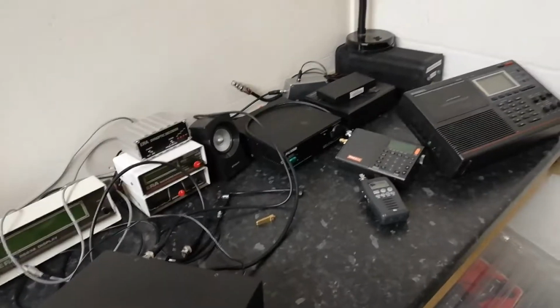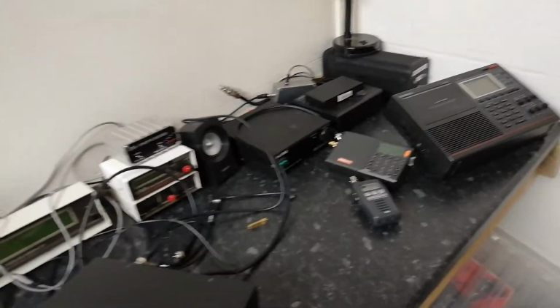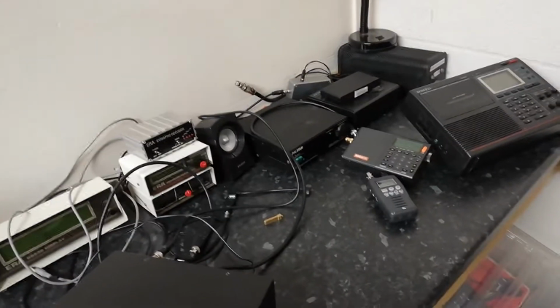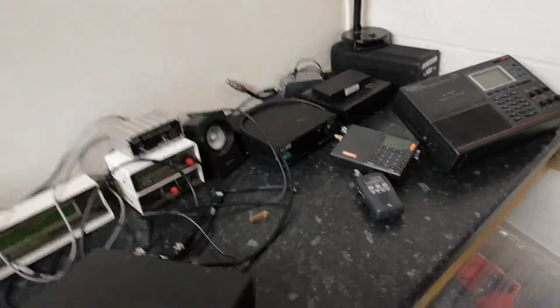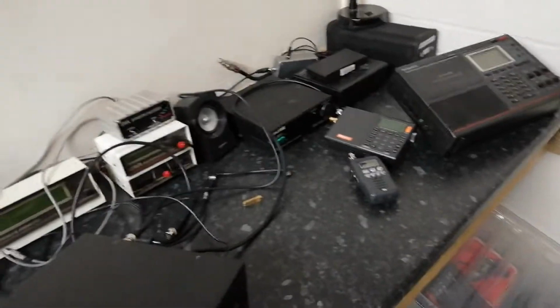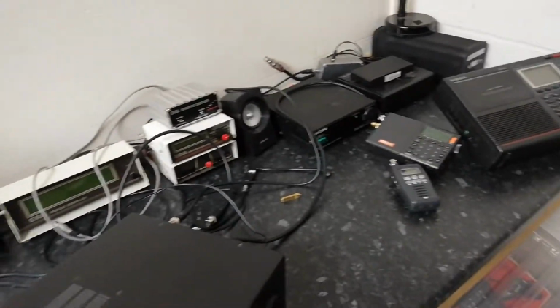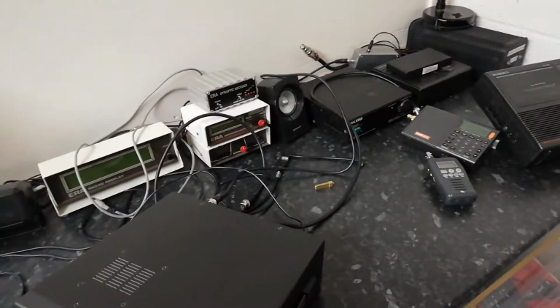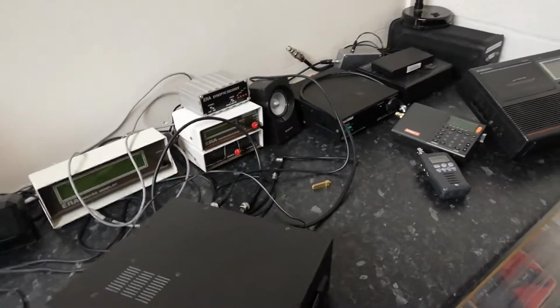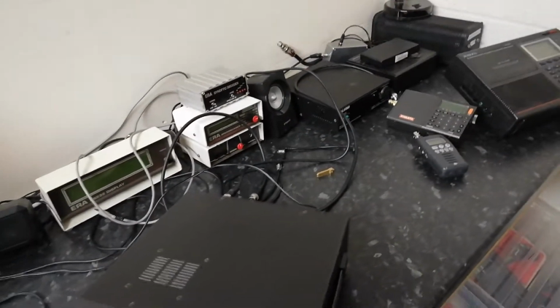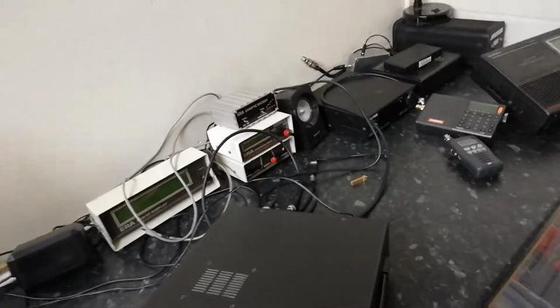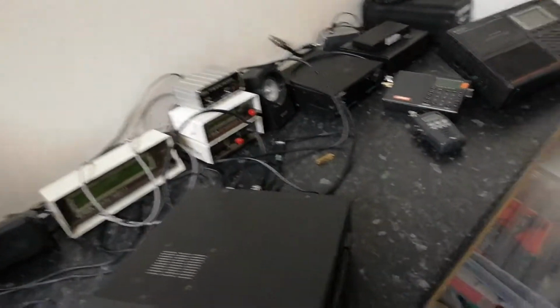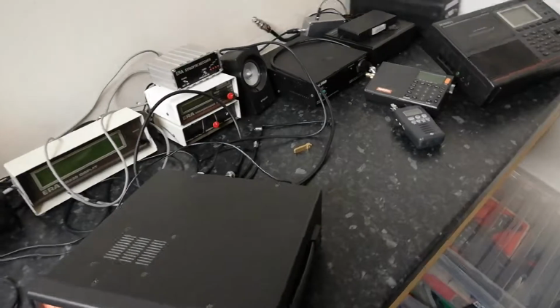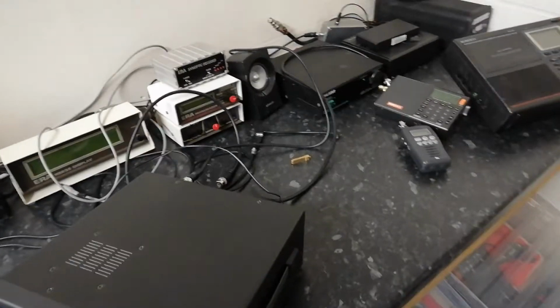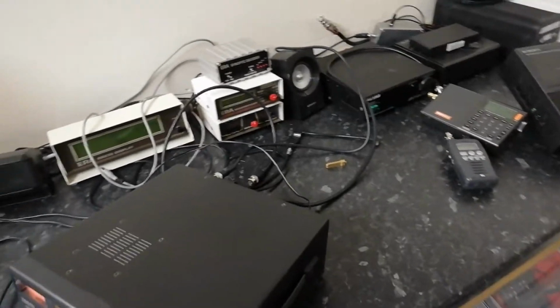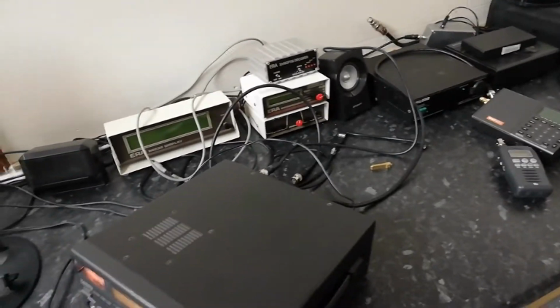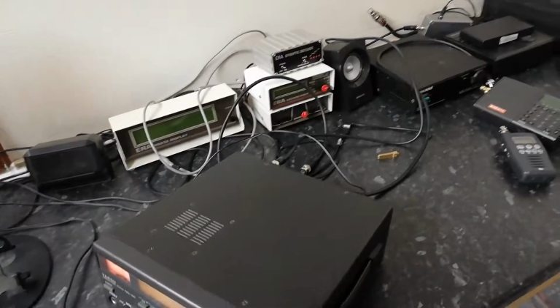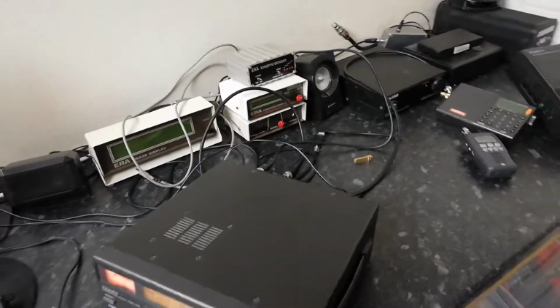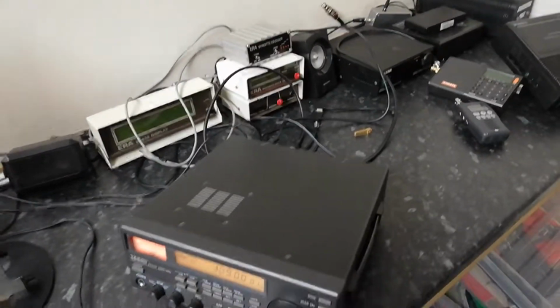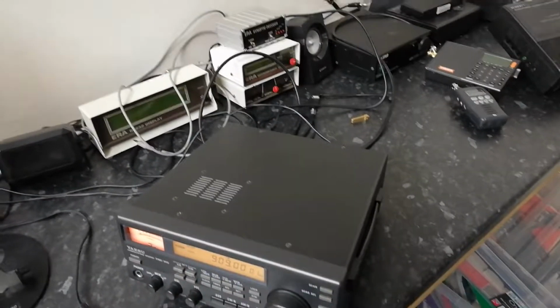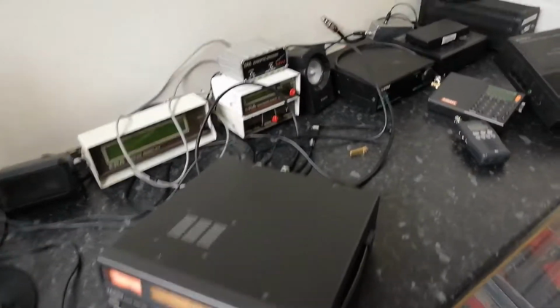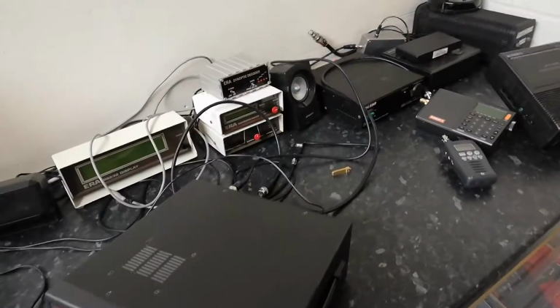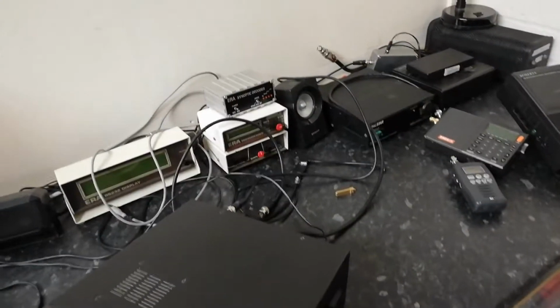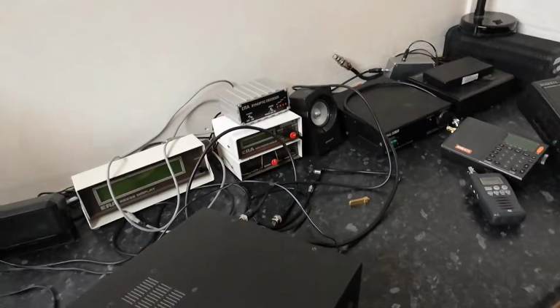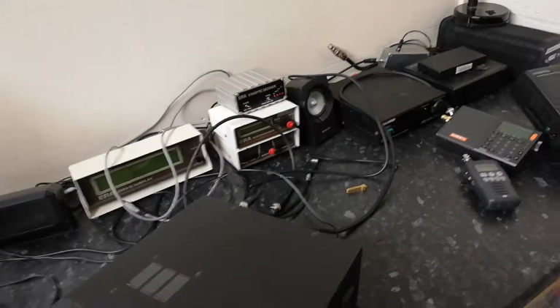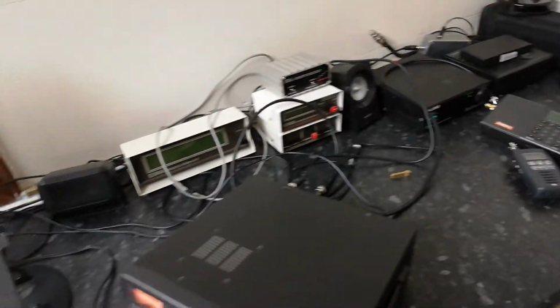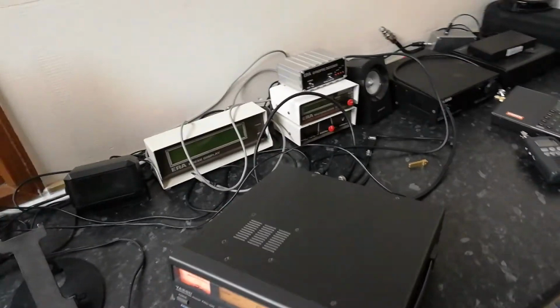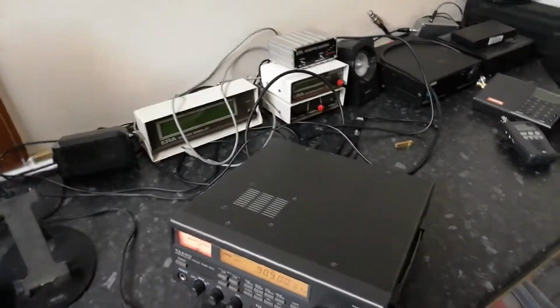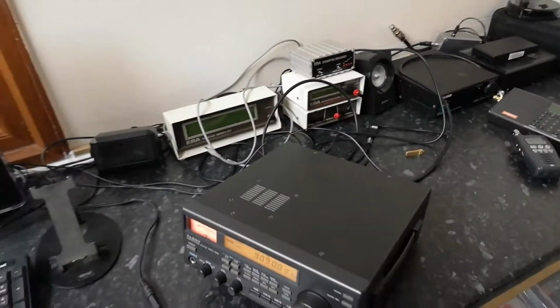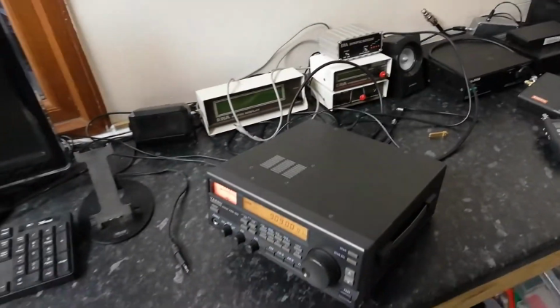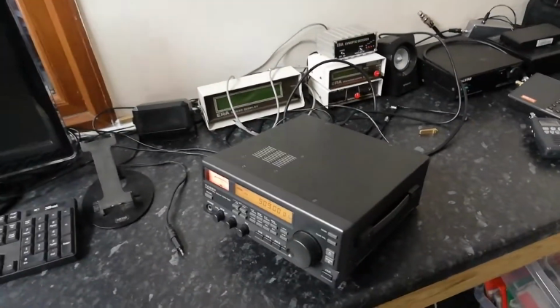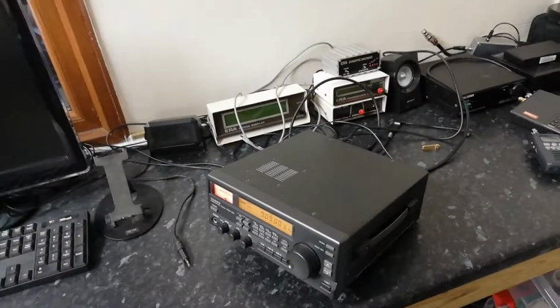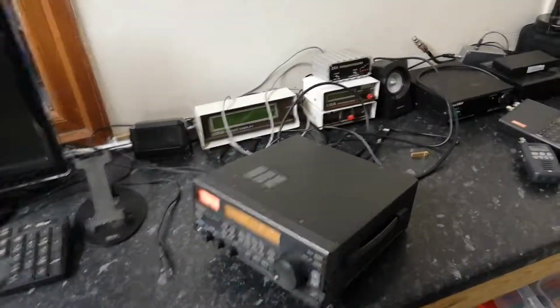It won't be for two or three weeks probably, so that's kind of when we'll be back — comparing radios and checking out the new antennas. So yeah, that's it for now. See you soon.